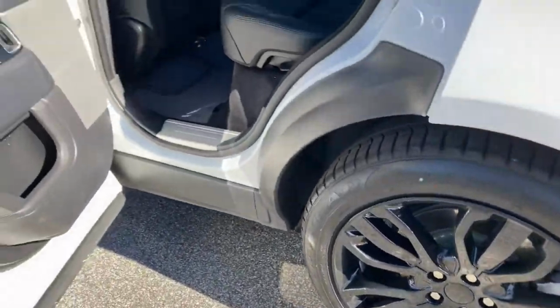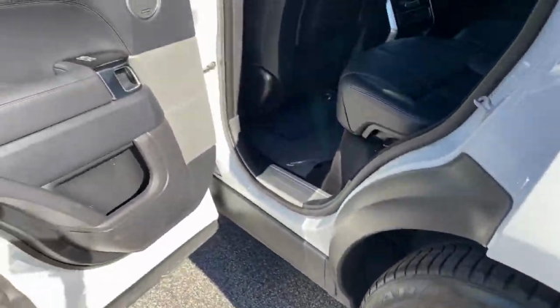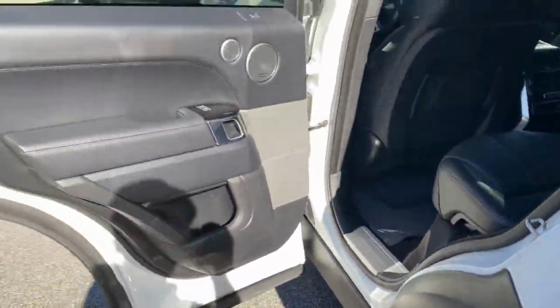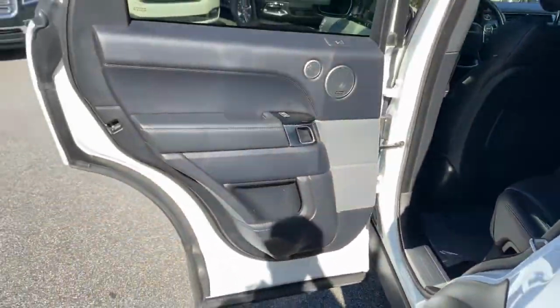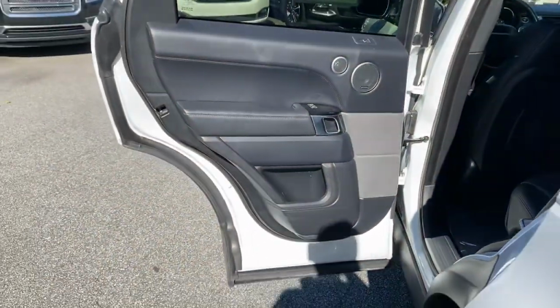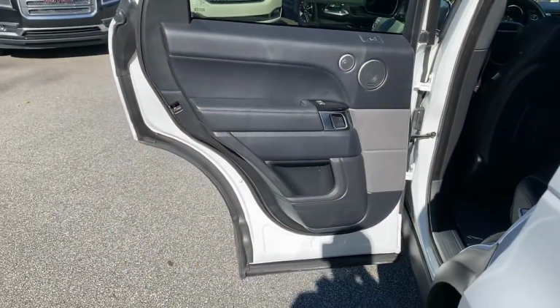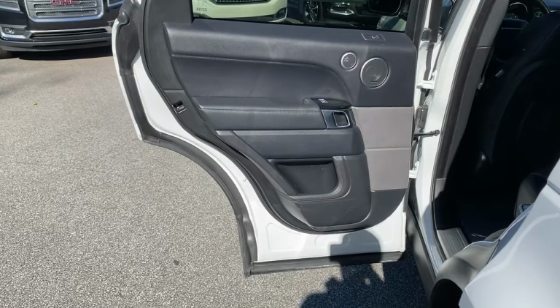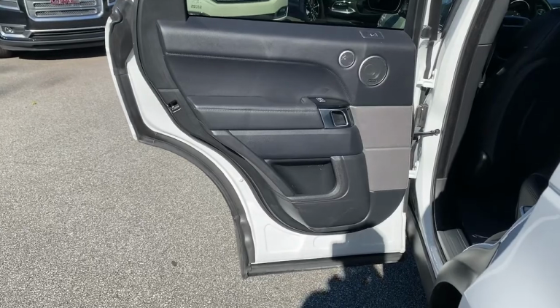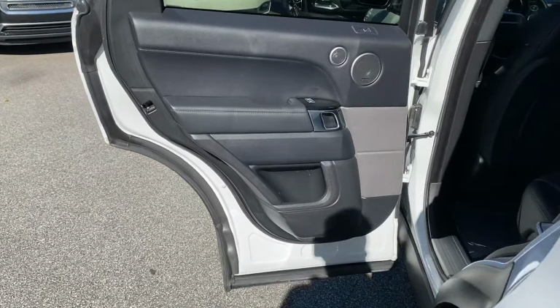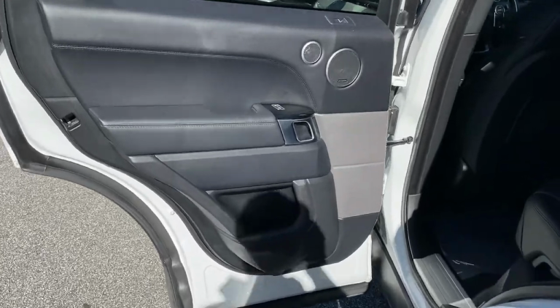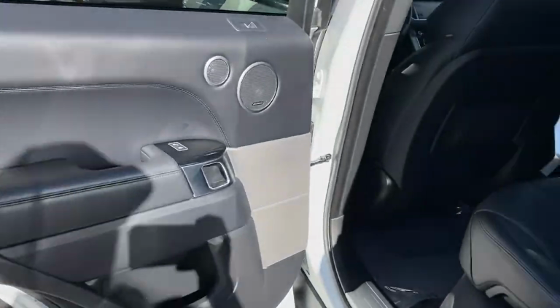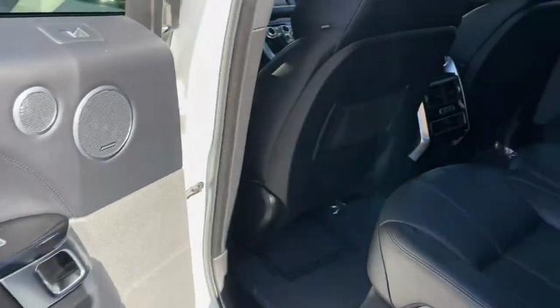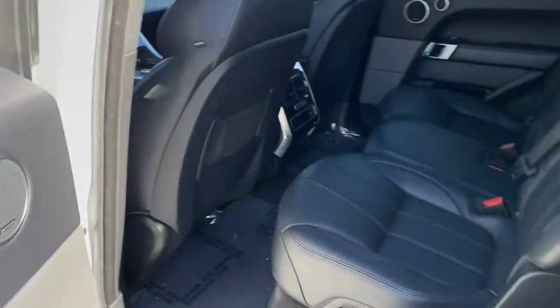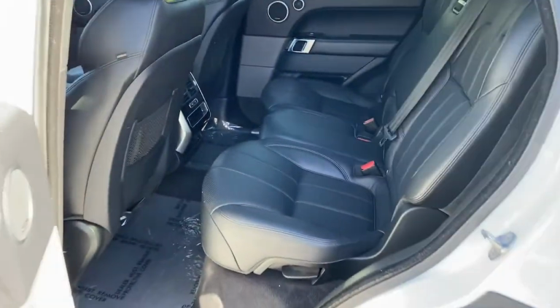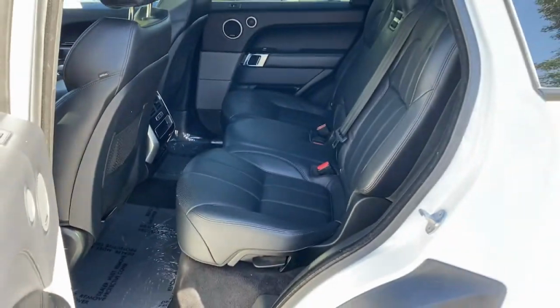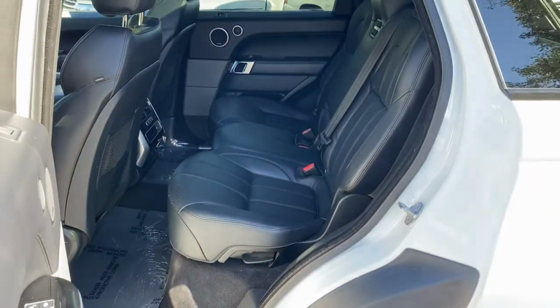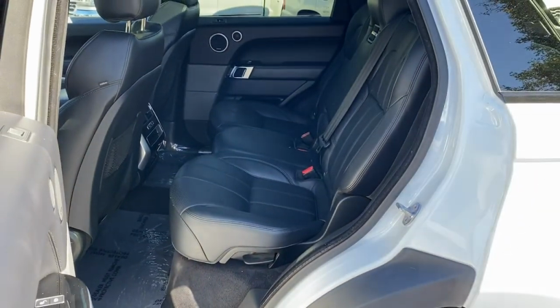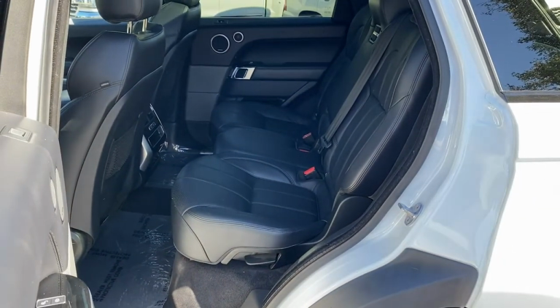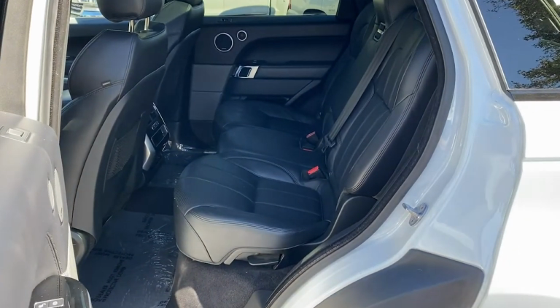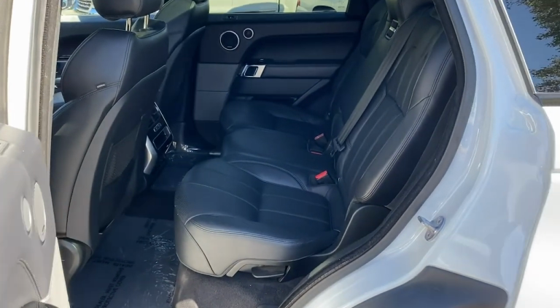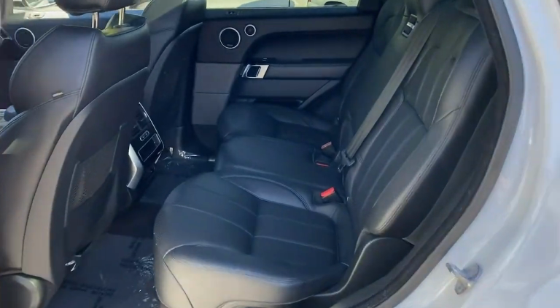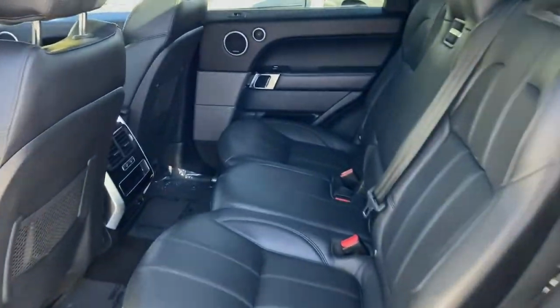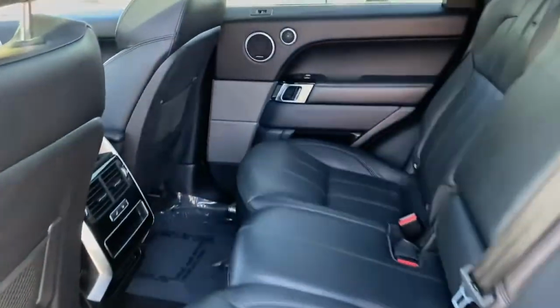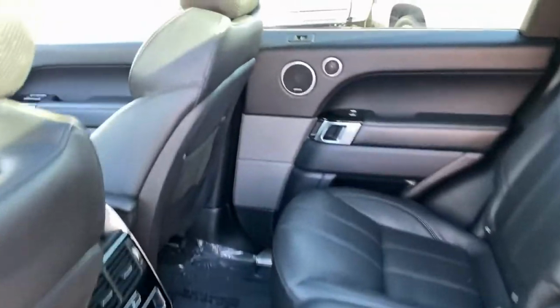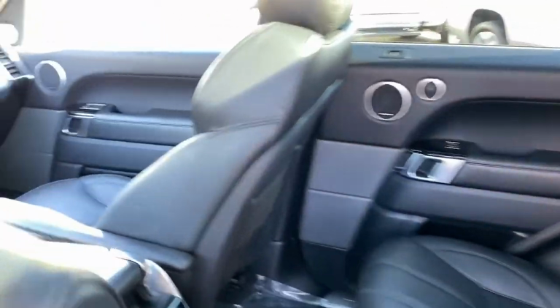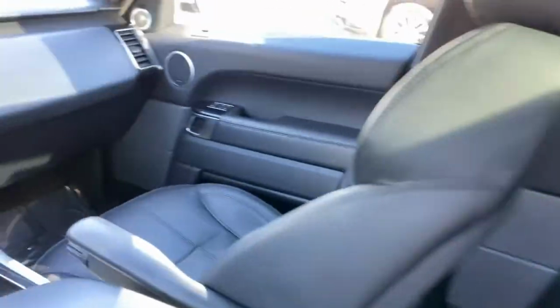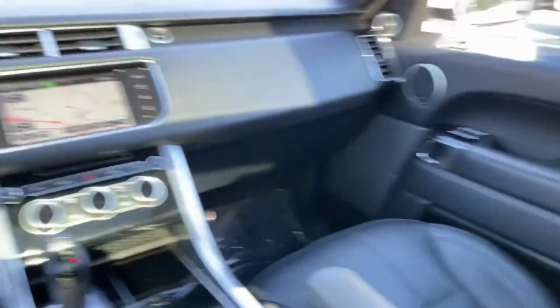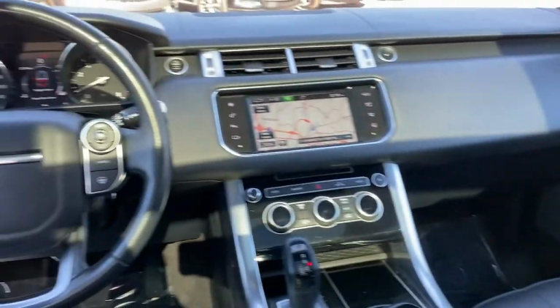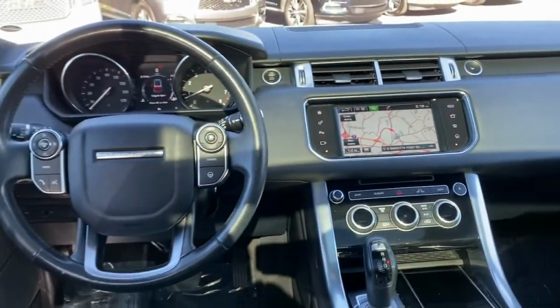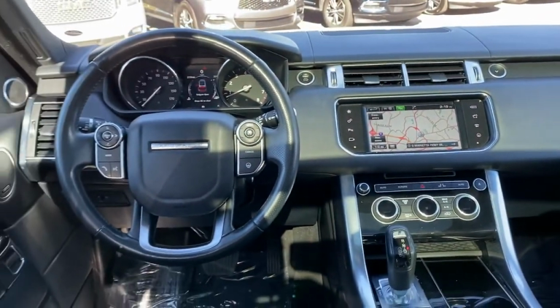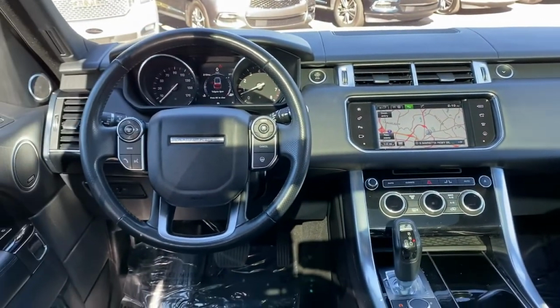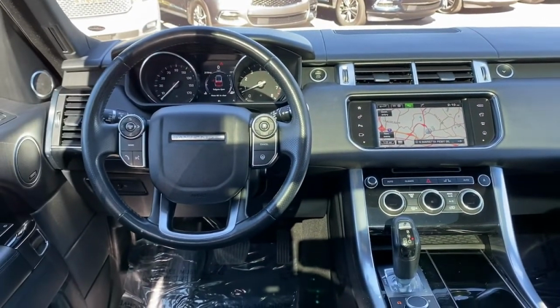Feel the optimism true luxury inspires when you're at the wheel of this exceptional Range Rover Sport. Our staff will toss you the keys and give you an outstanding customer experience.